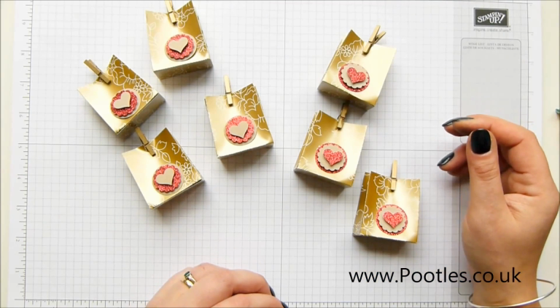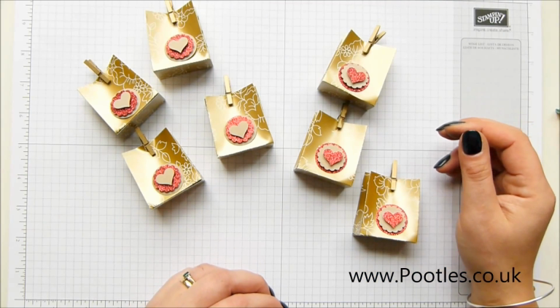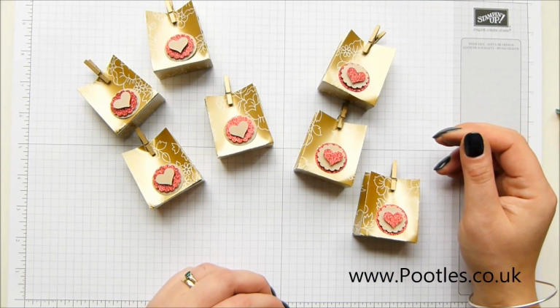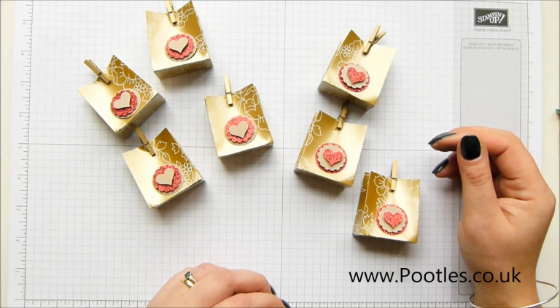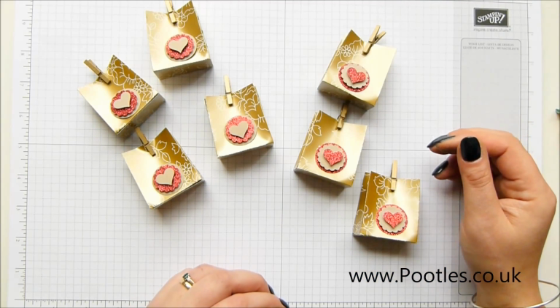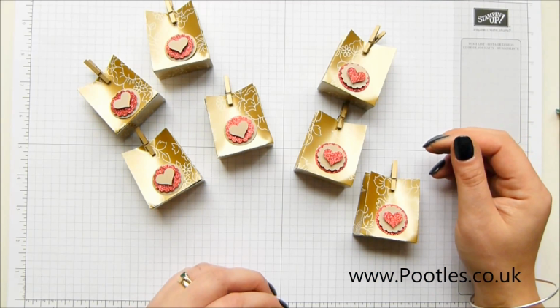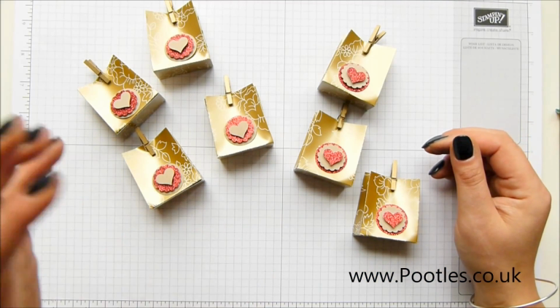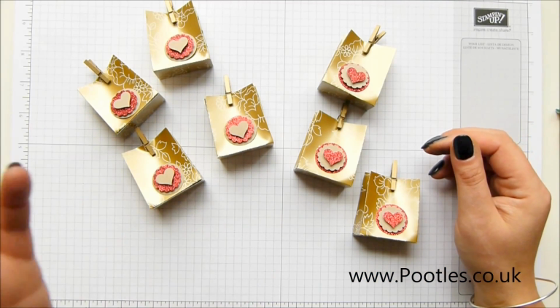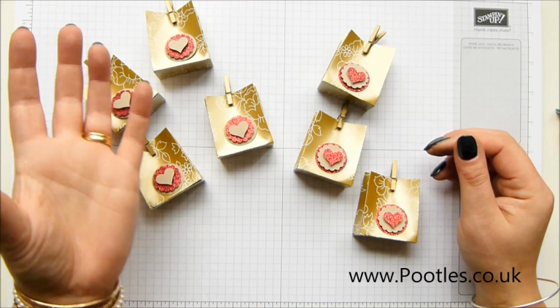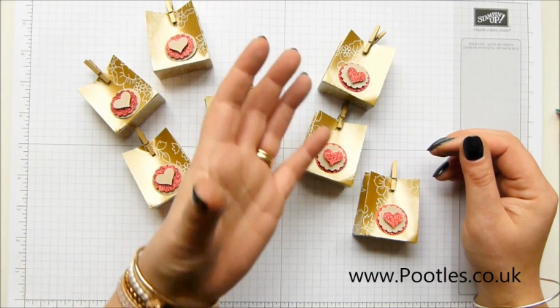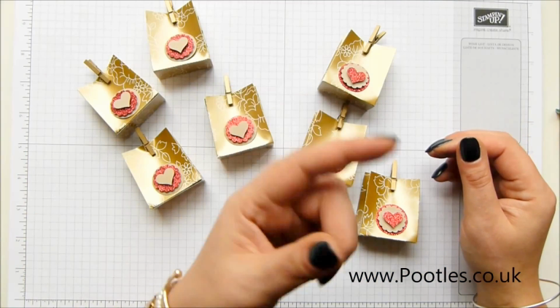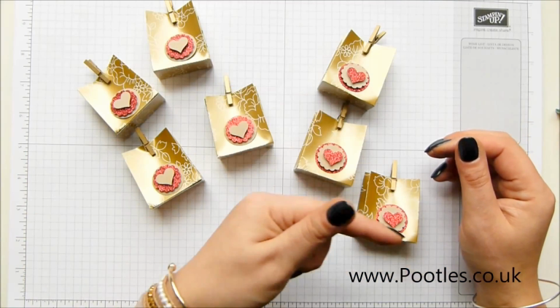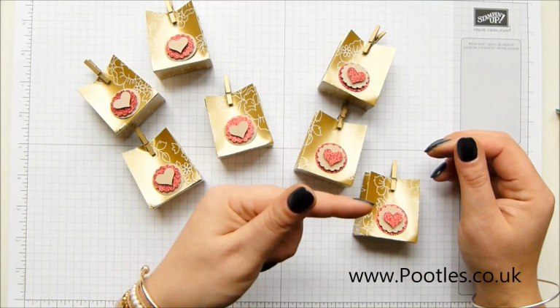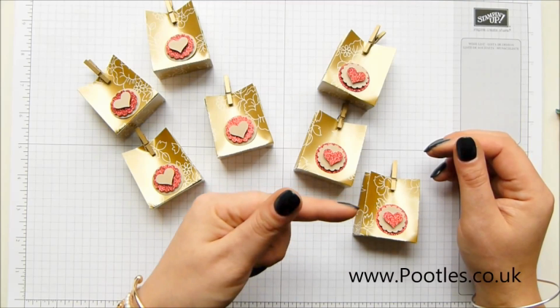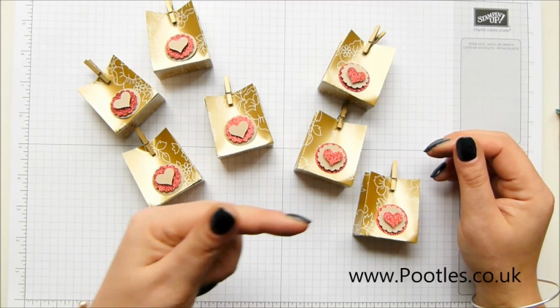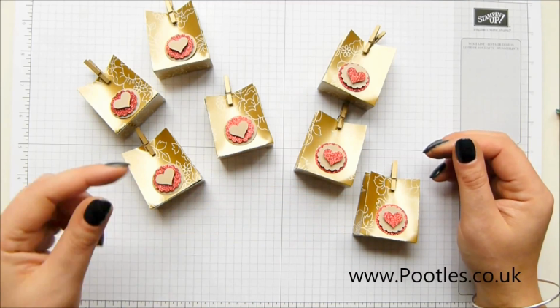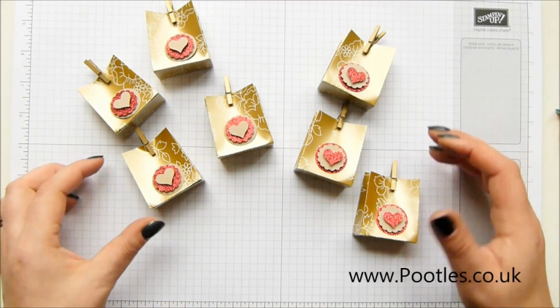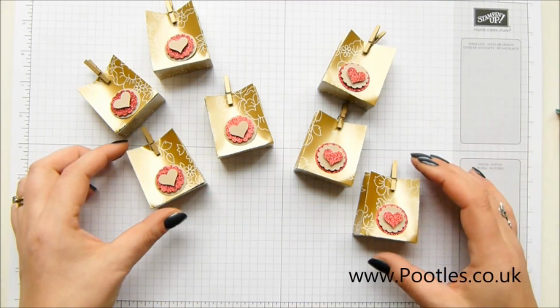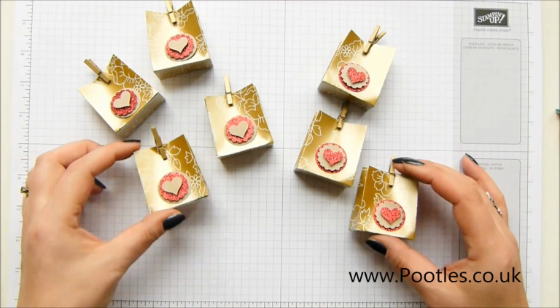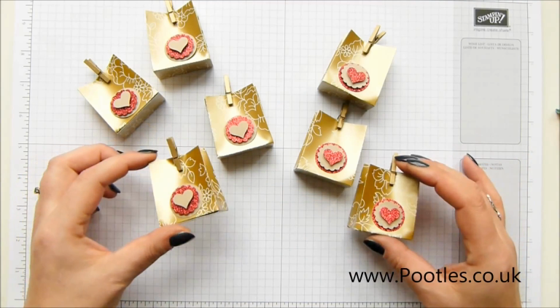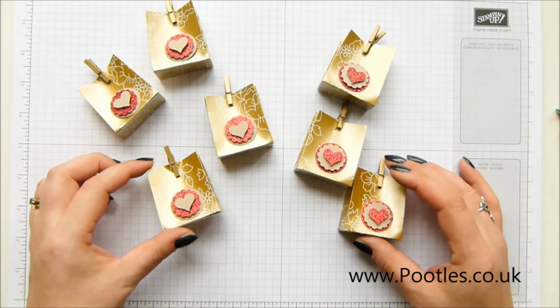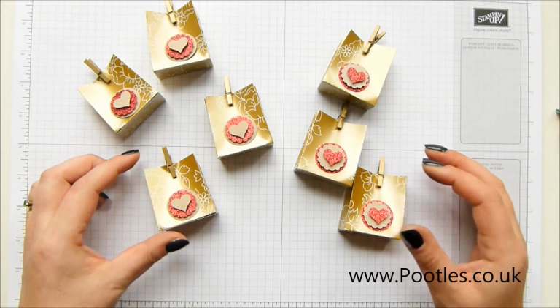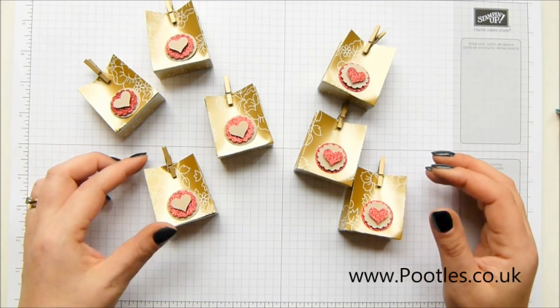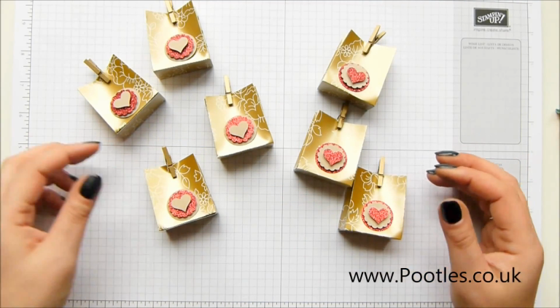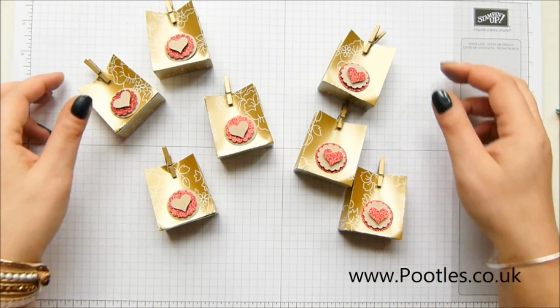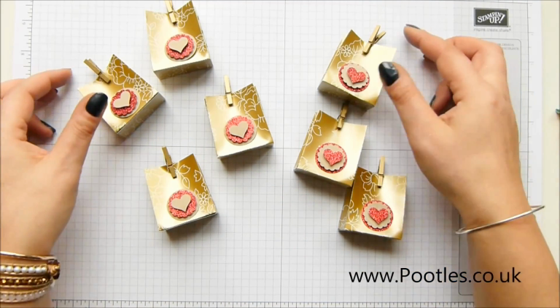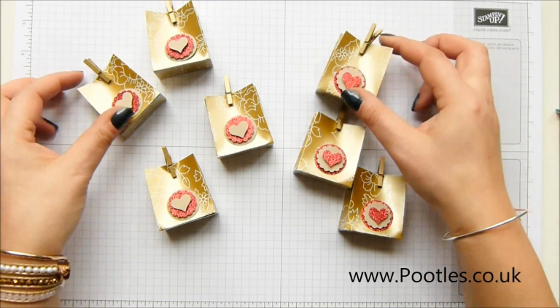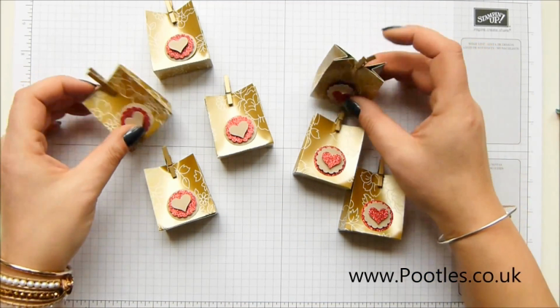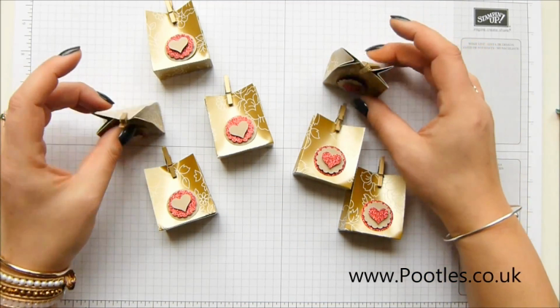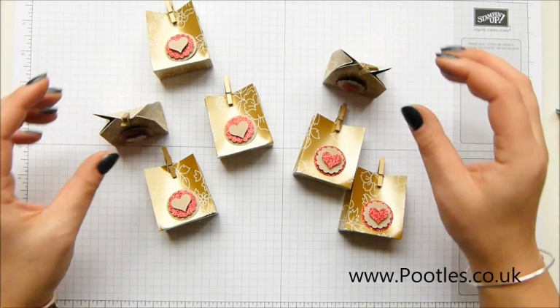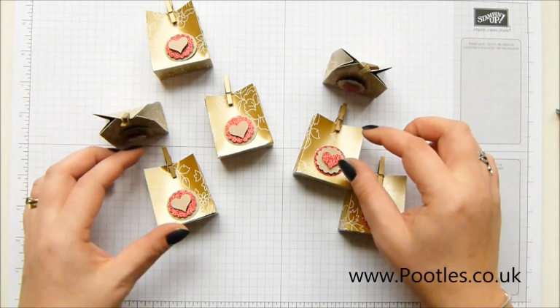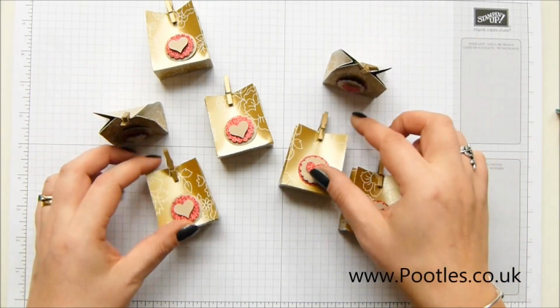The reason I've made seven and I'm going to make an eighth is that you can make eight of these from one sheet of Designer Series paper.